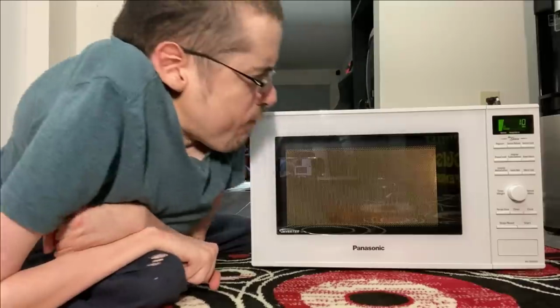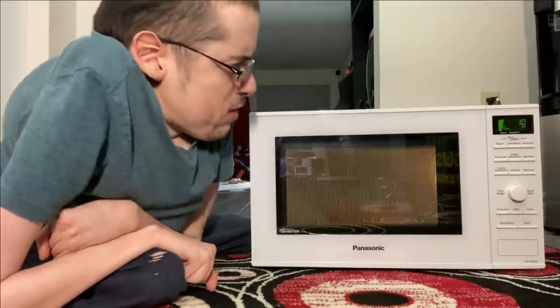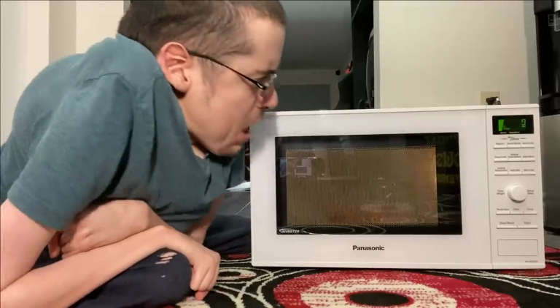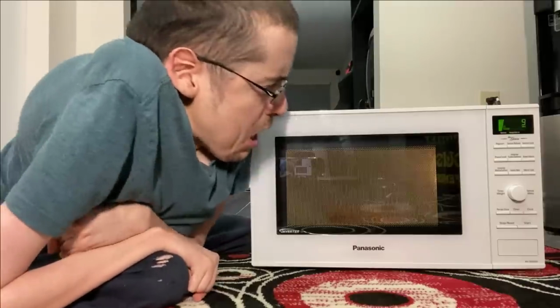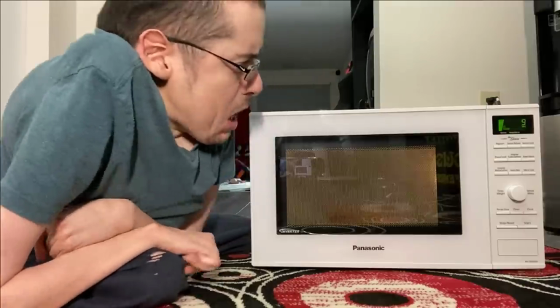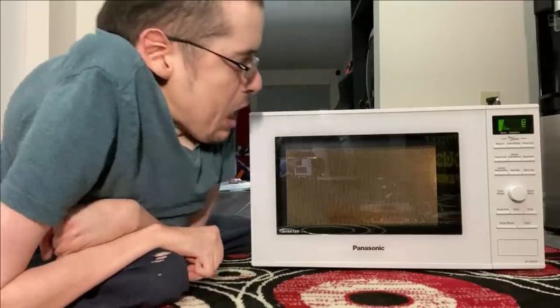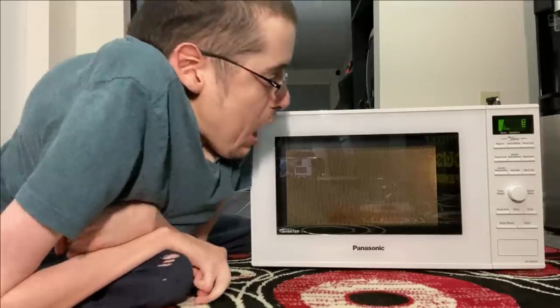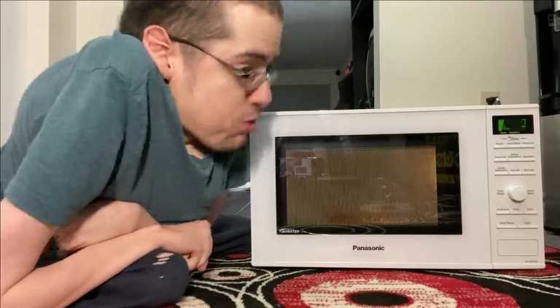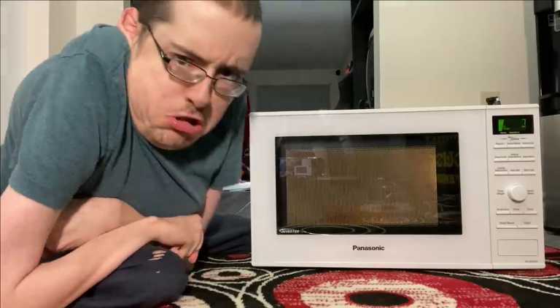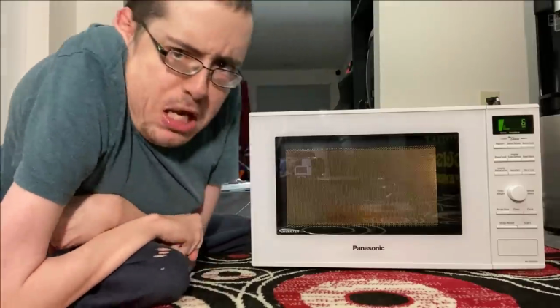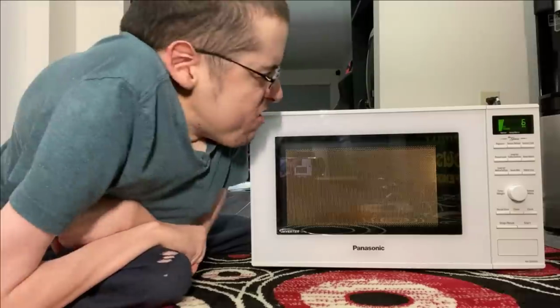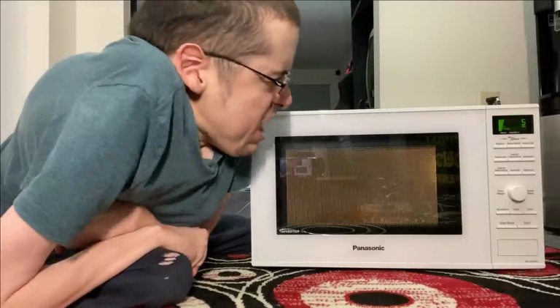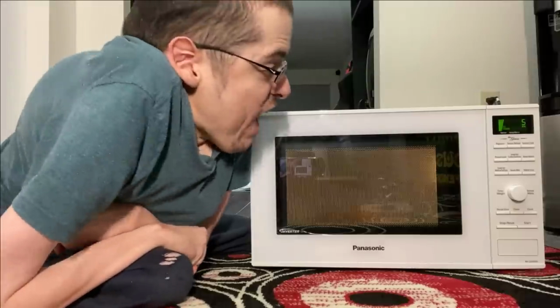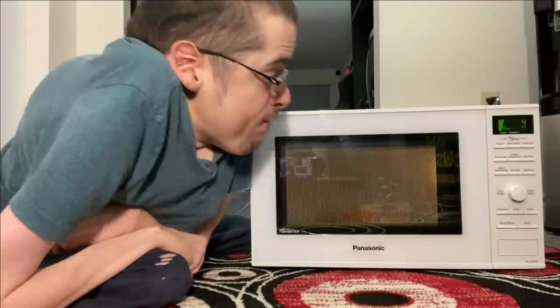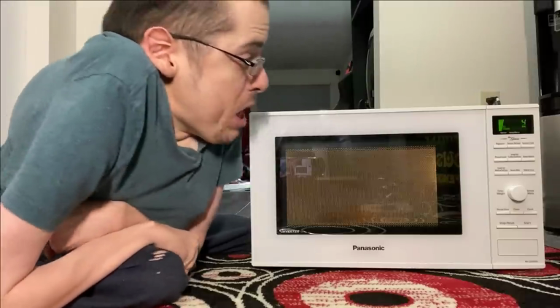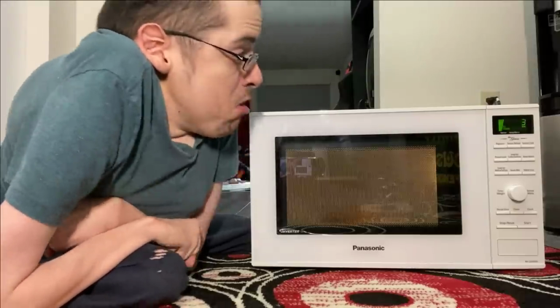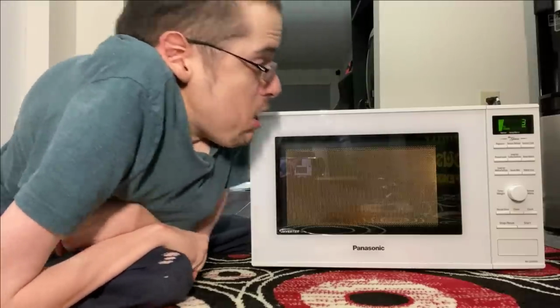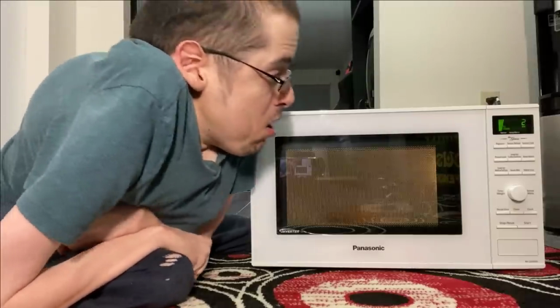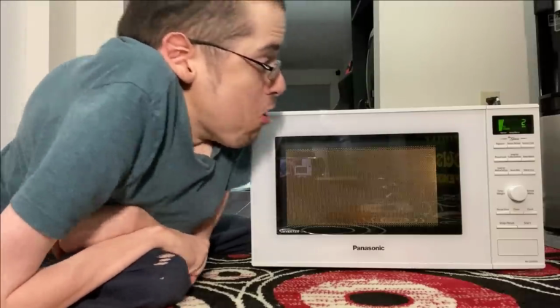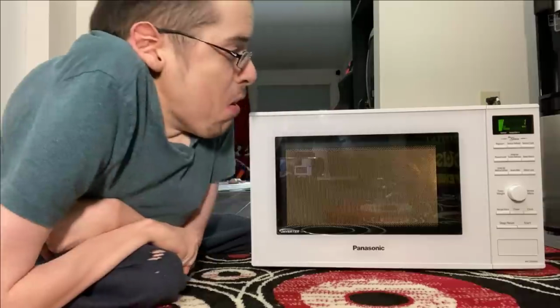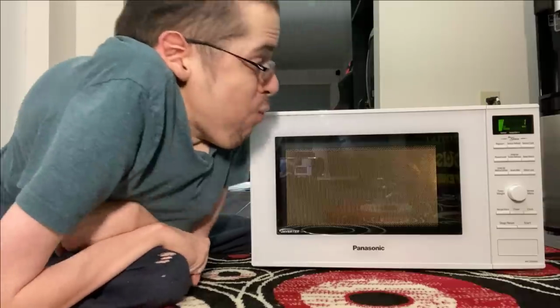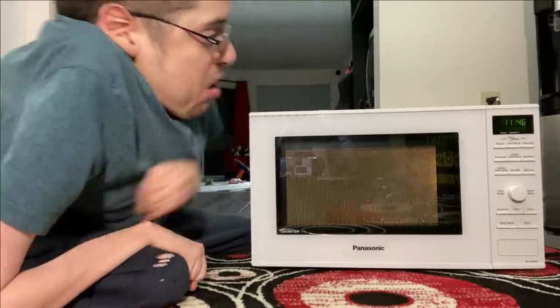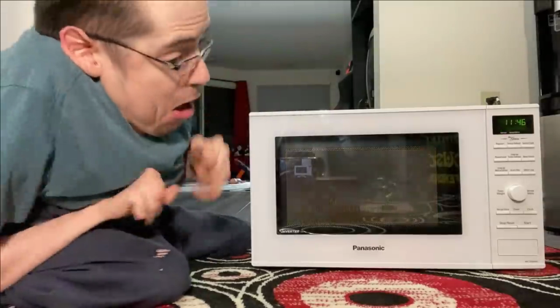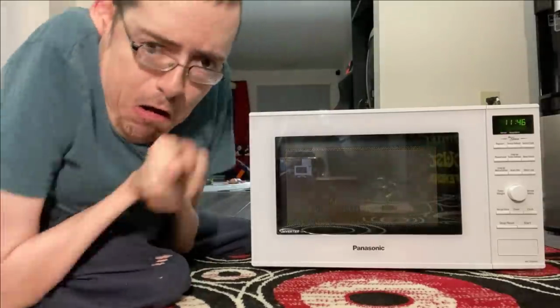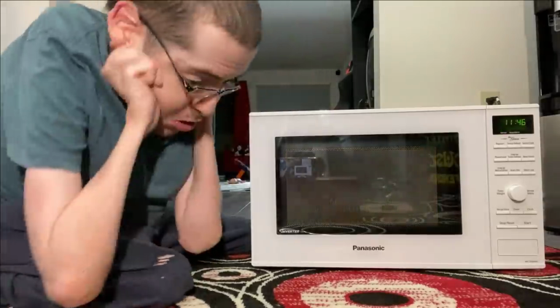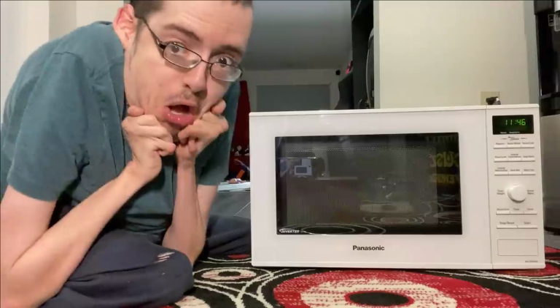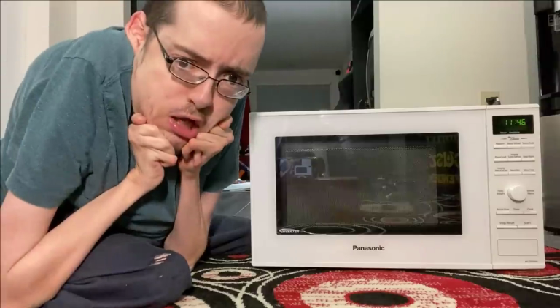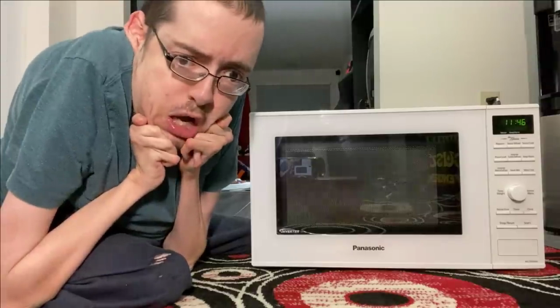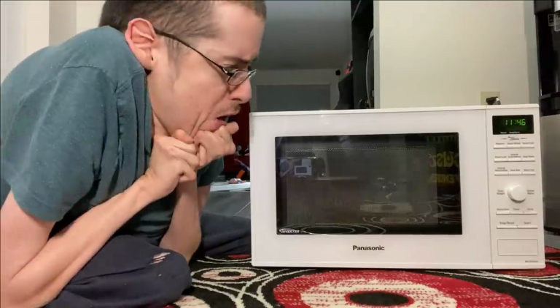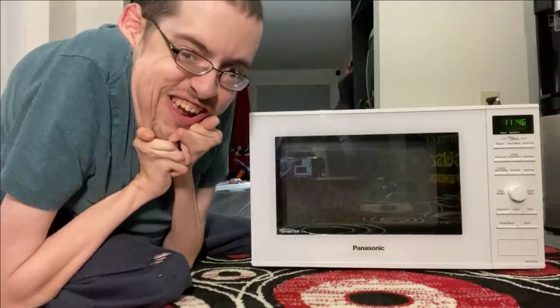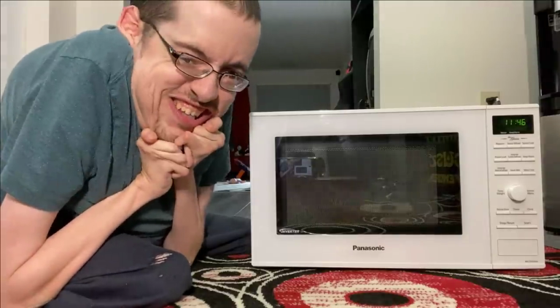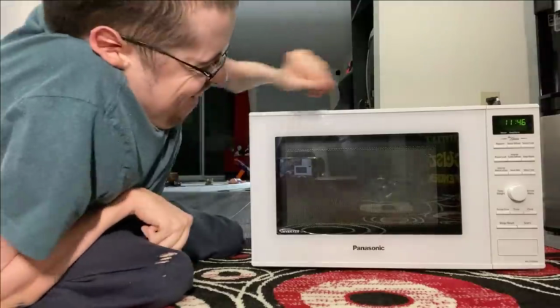Eleven seconds. Ten, nine, eight, seven, six, five, four, three, two, one. Oh my god, it's done! It's done!